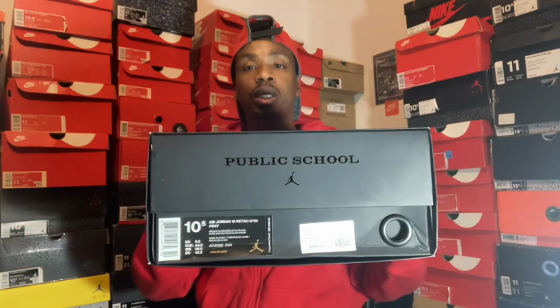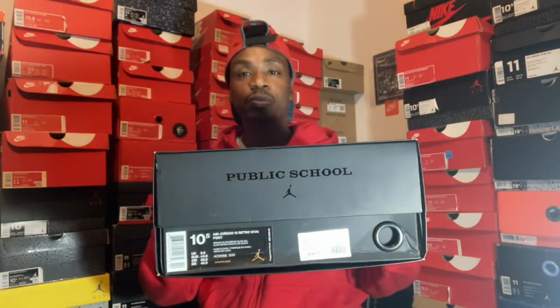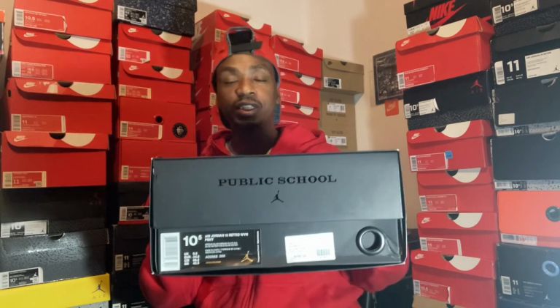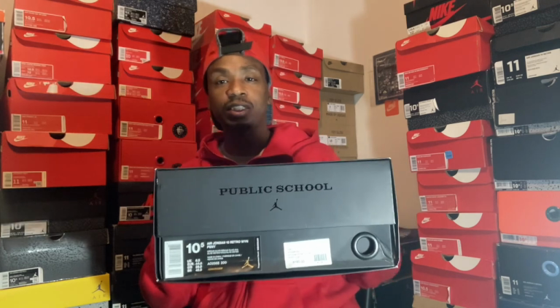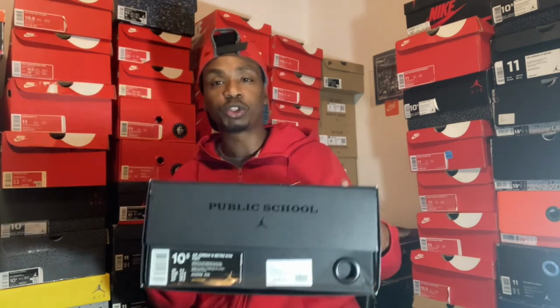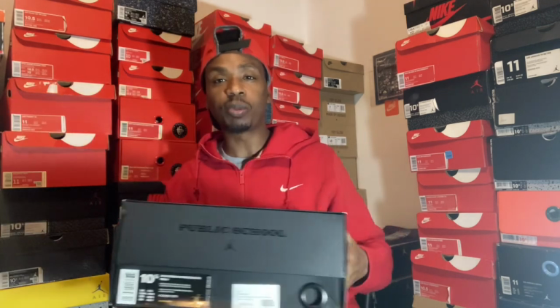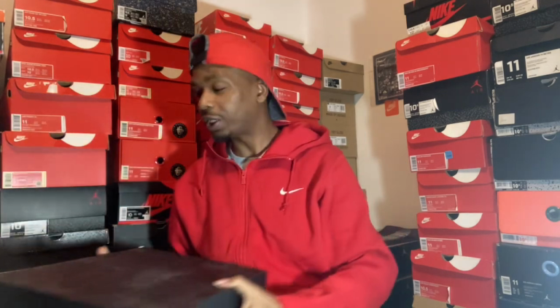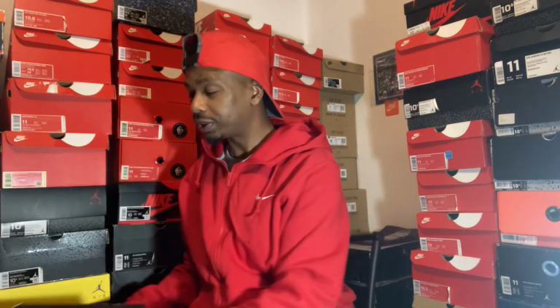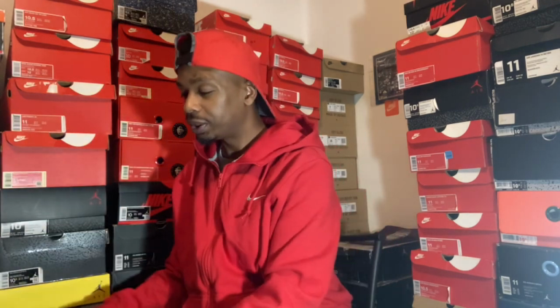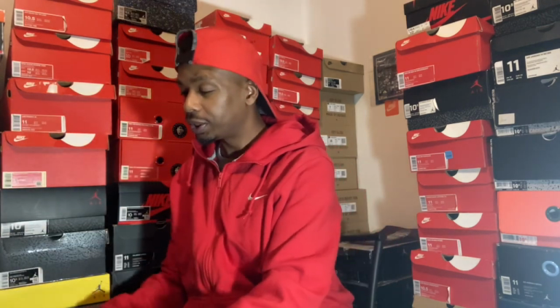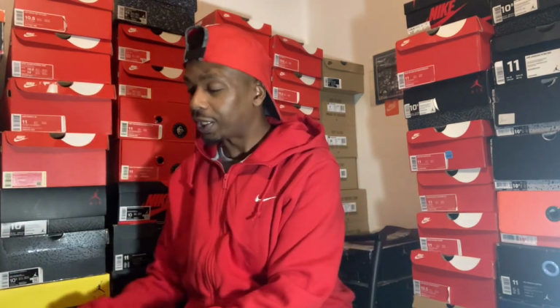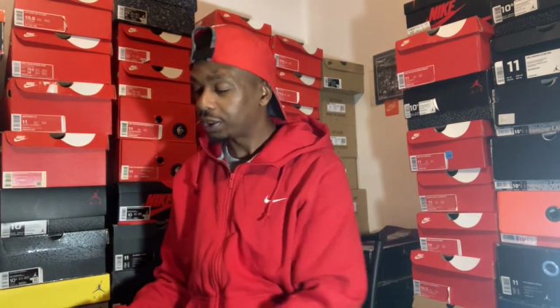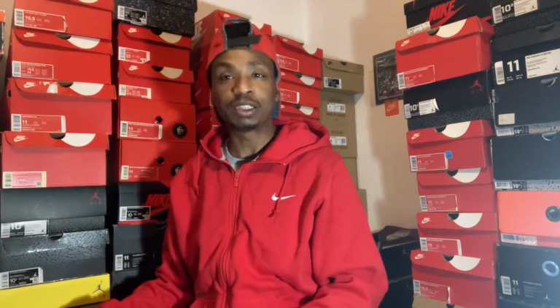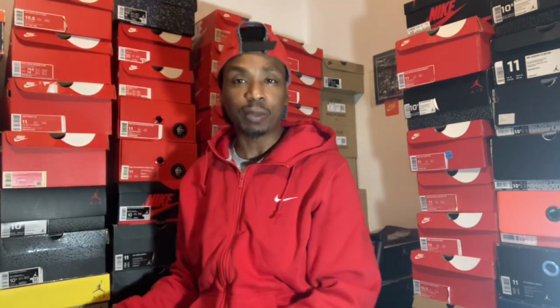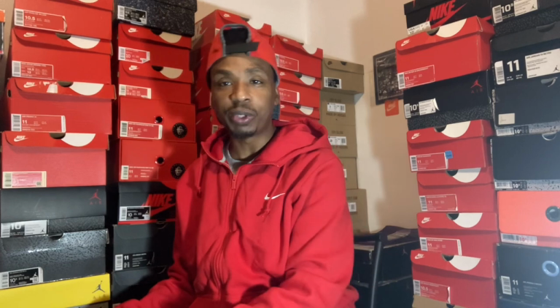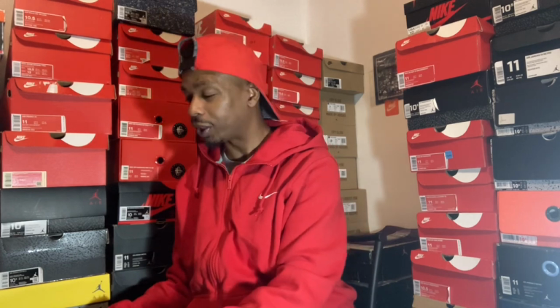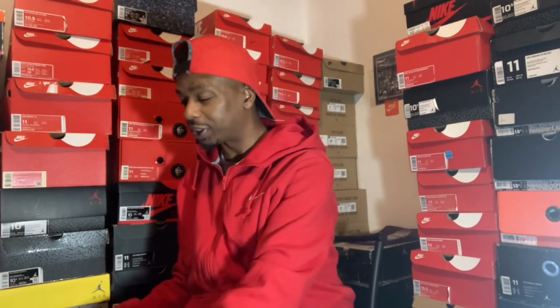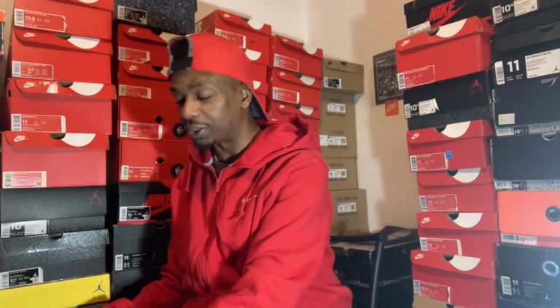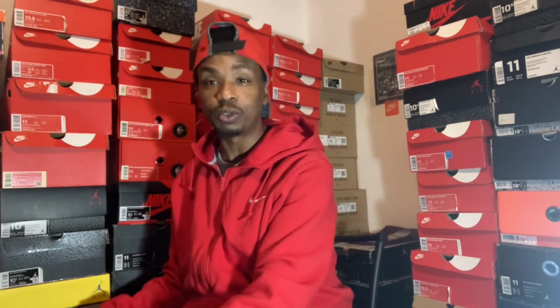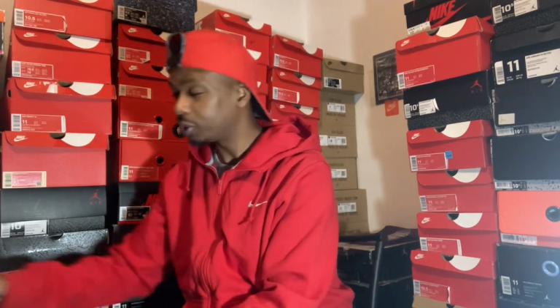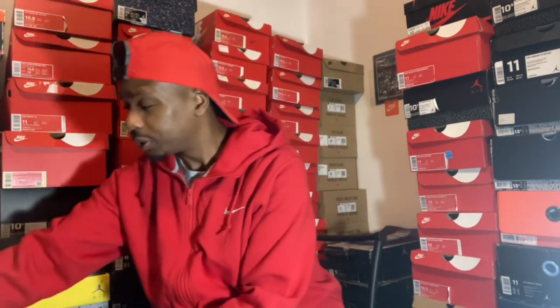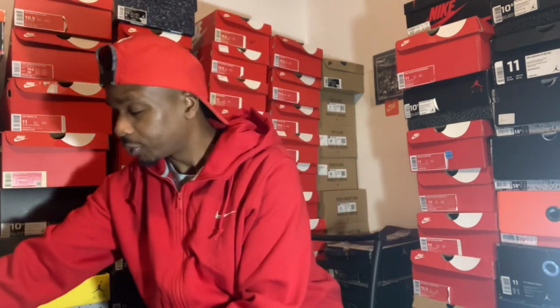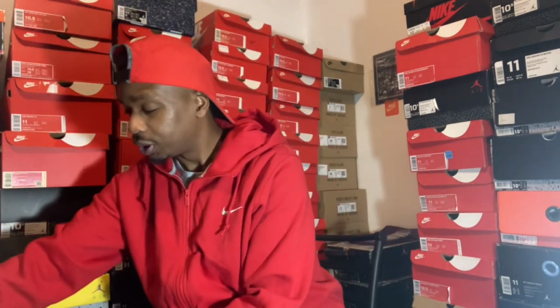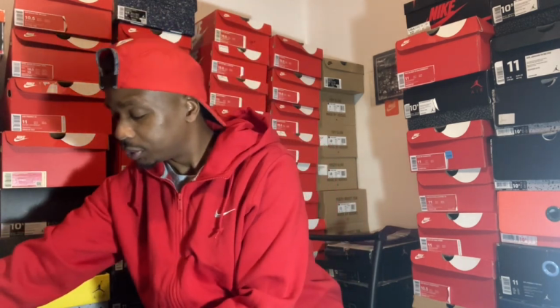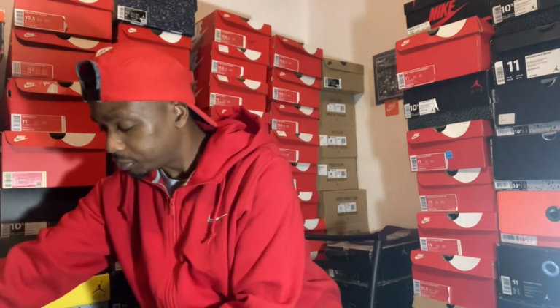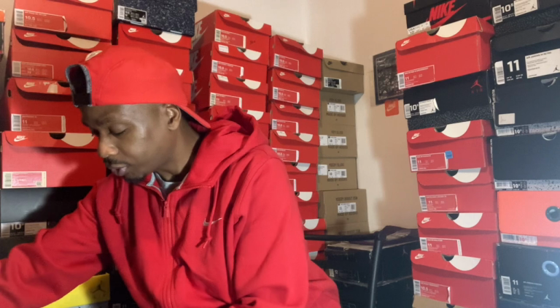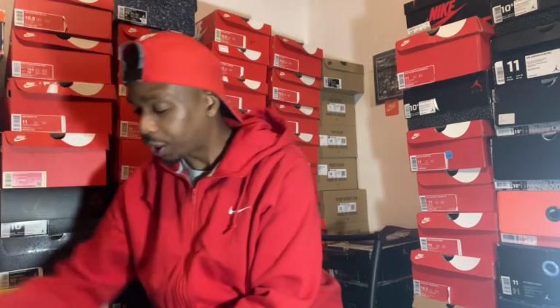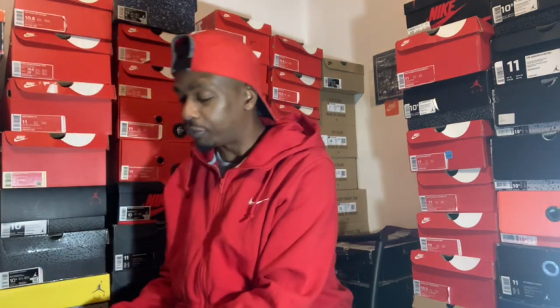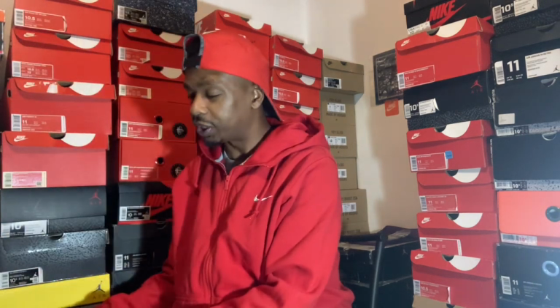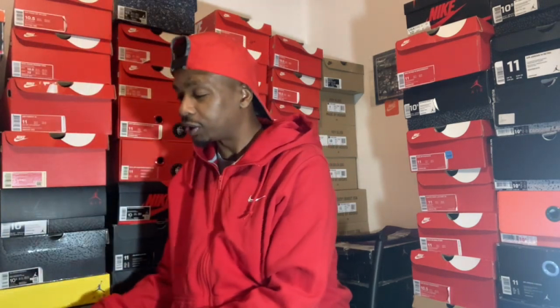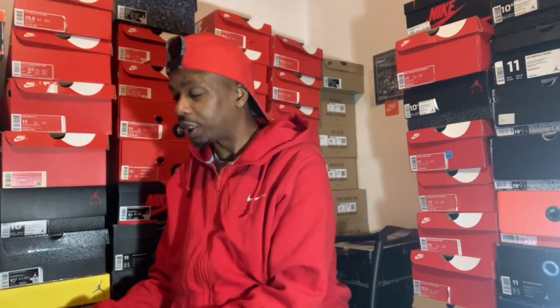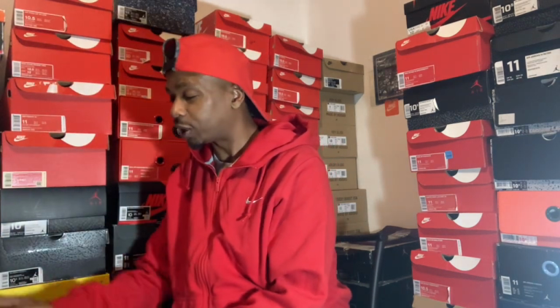I love the 15s. It's a sleeper shoe that nobody really likes. It's like an out-of-space type of shoe to me, that's why I love it. It's different, you know? I like how the 15s look though.